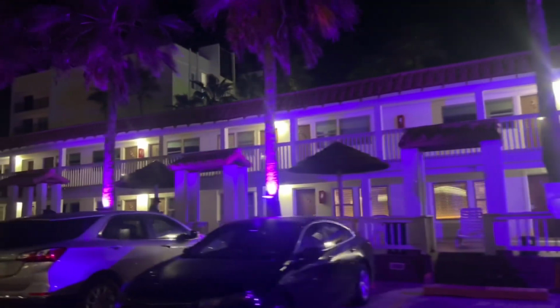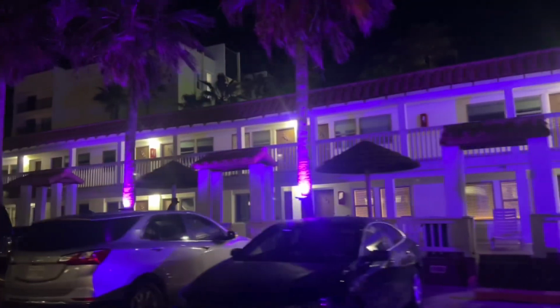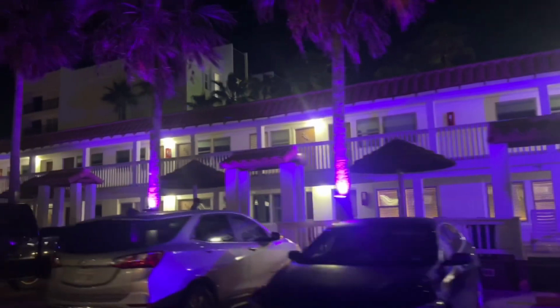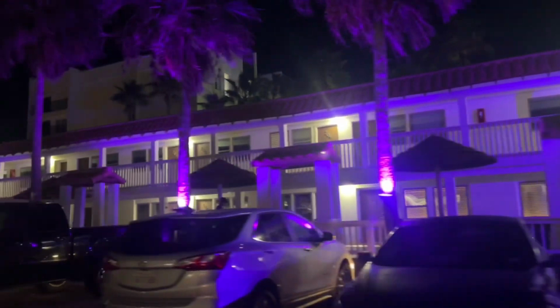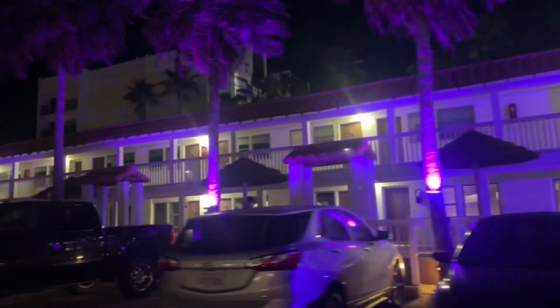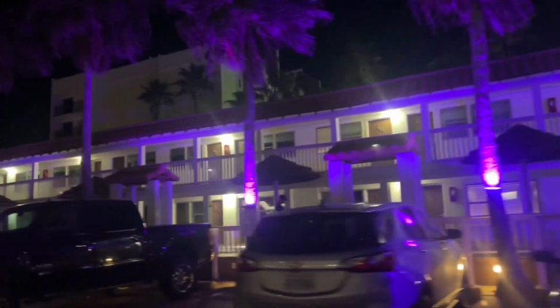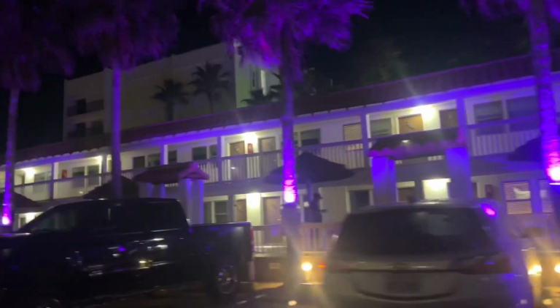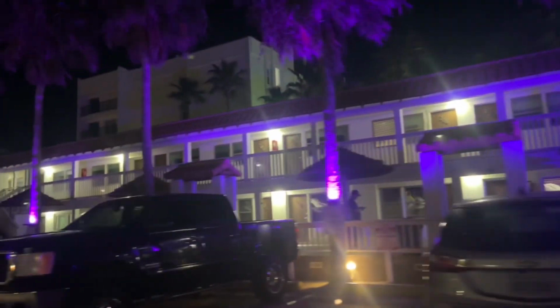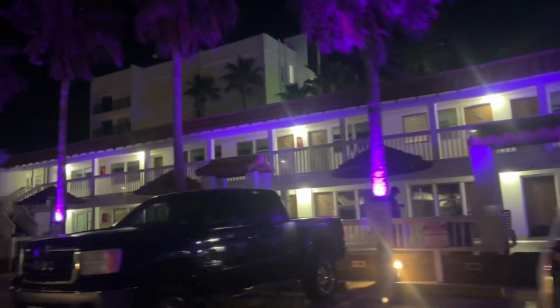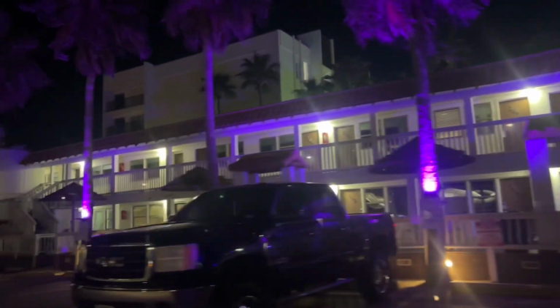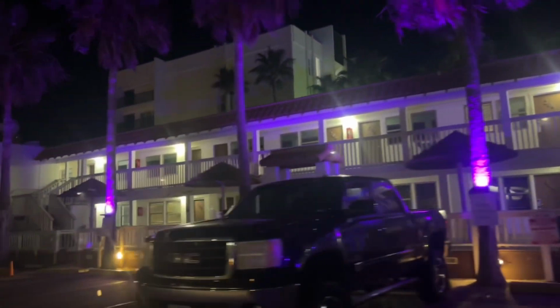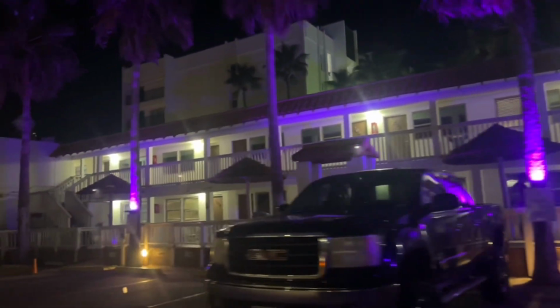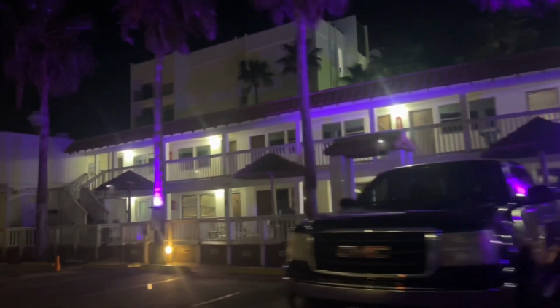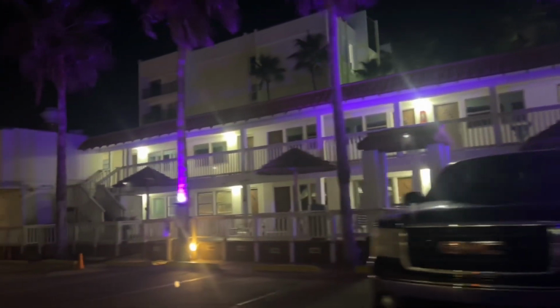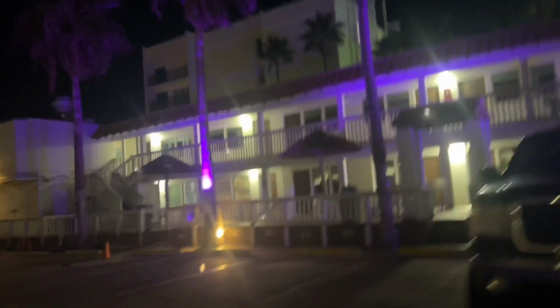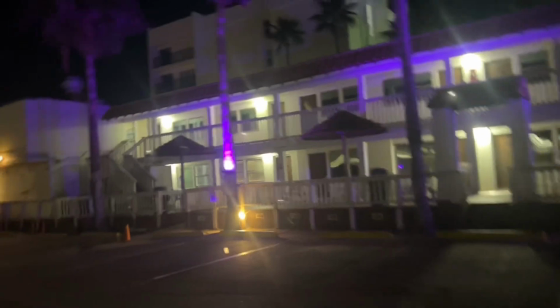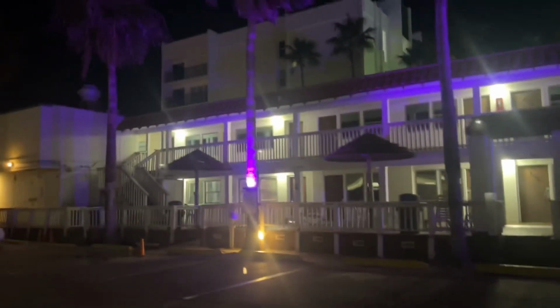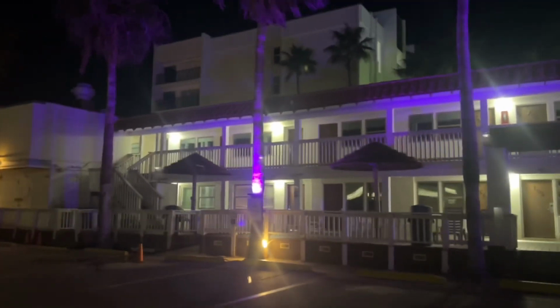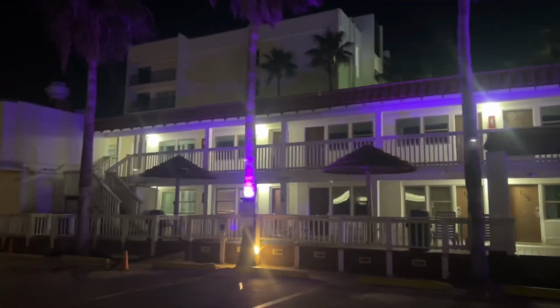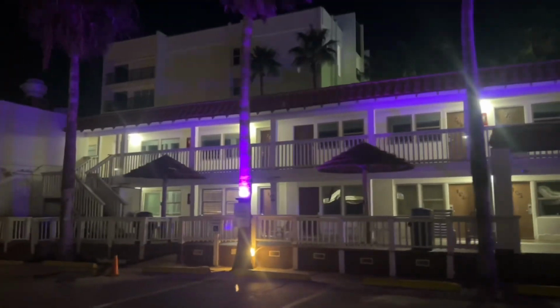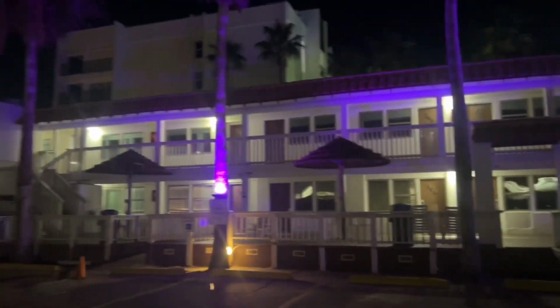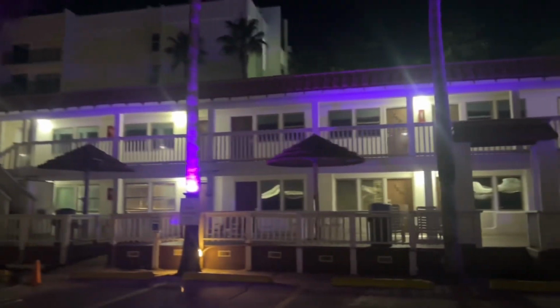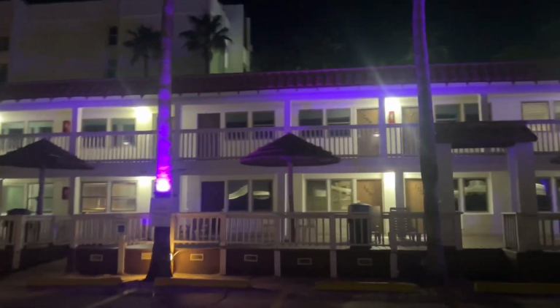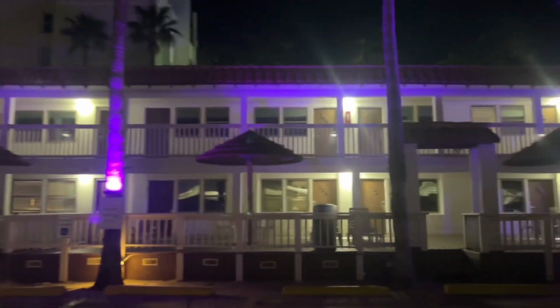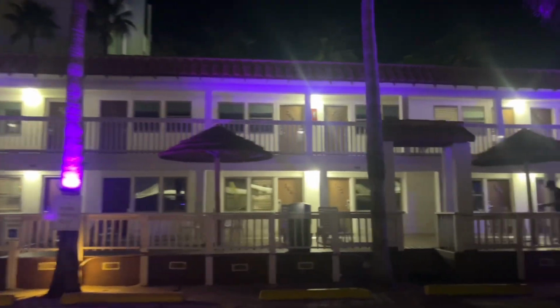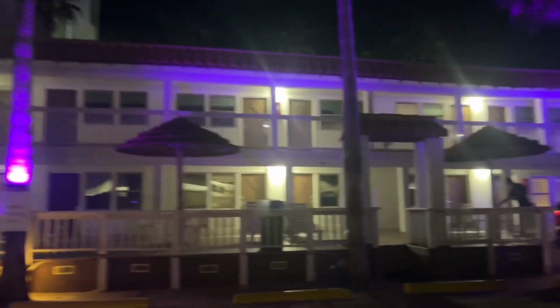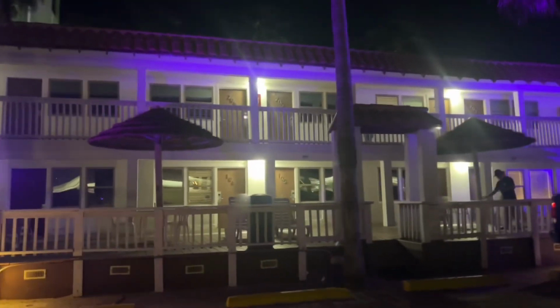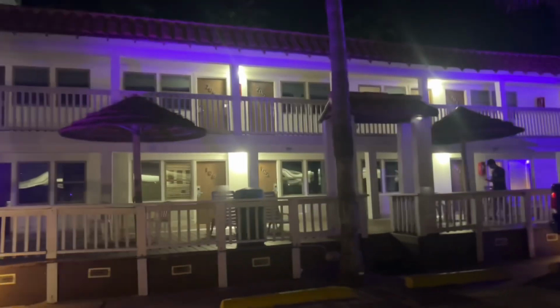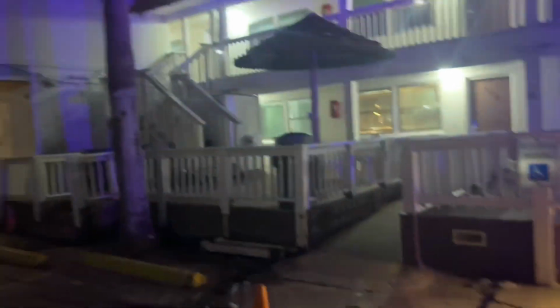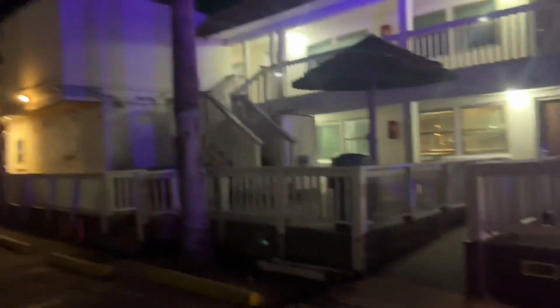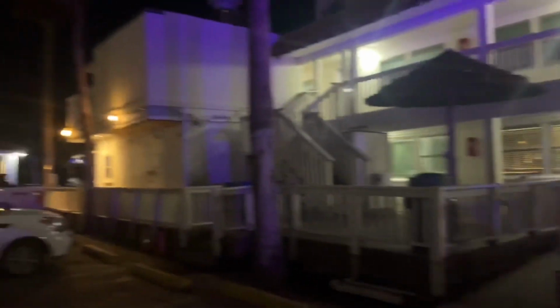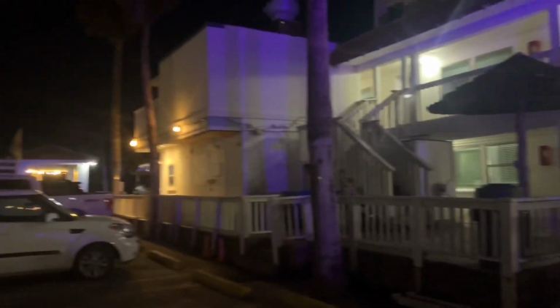The pricing wasn't bad — we paid $130 for the night. It is off season, it's late September, so there's not a lot of activity going on, but there are still quite a few tourists.